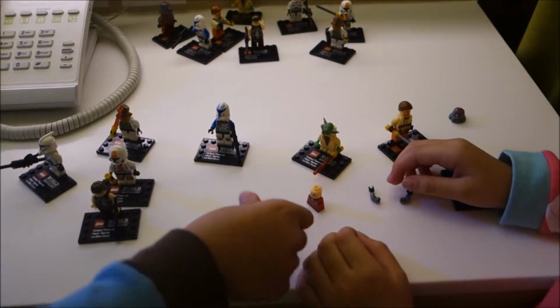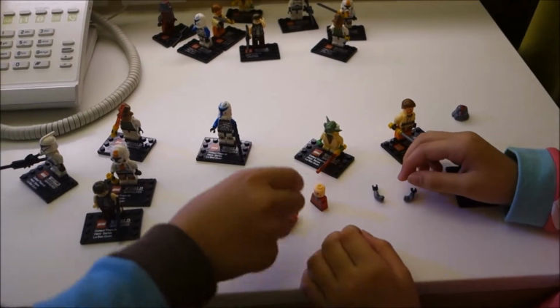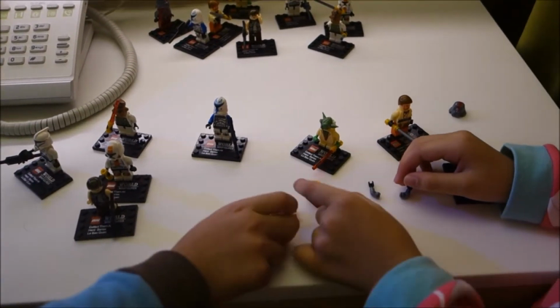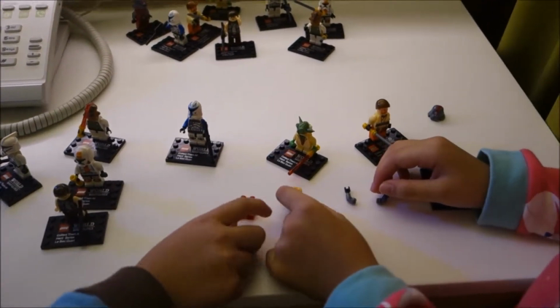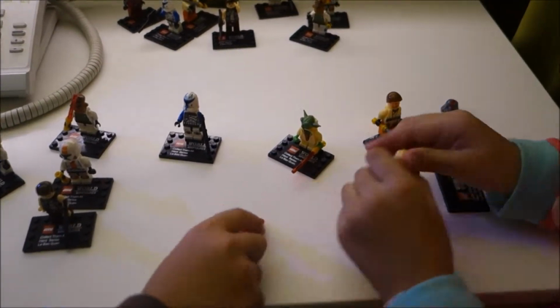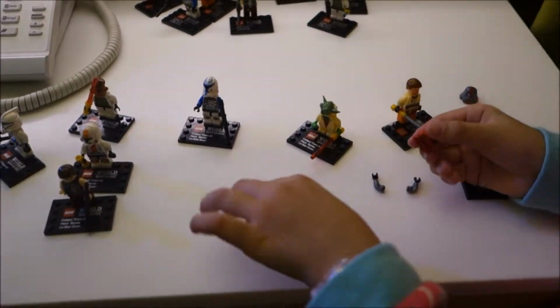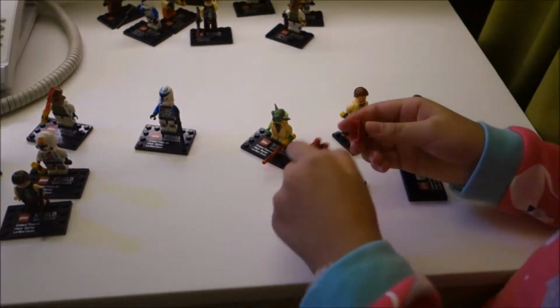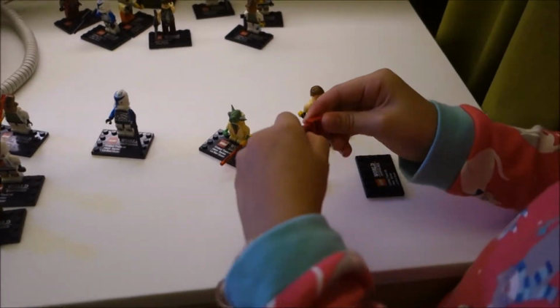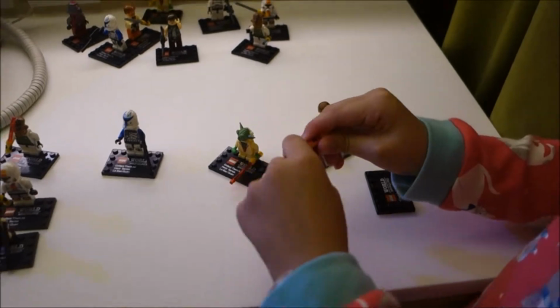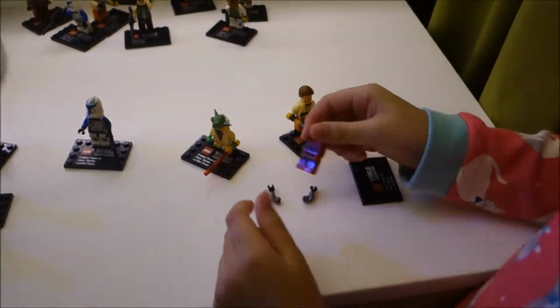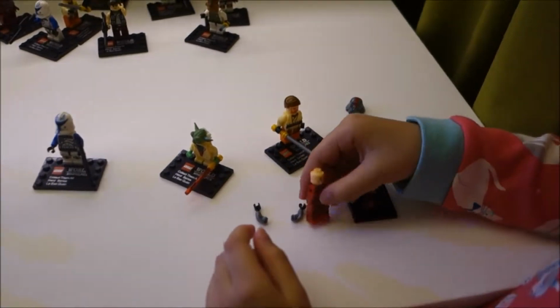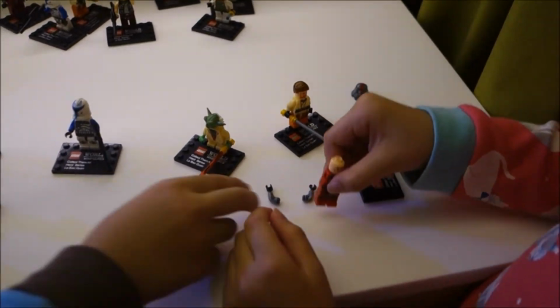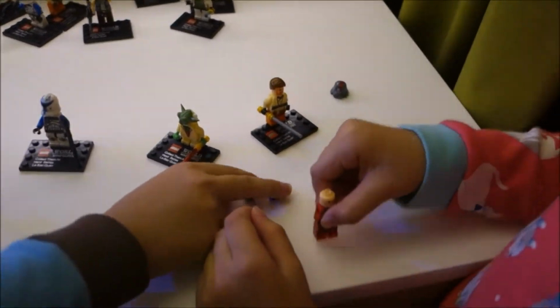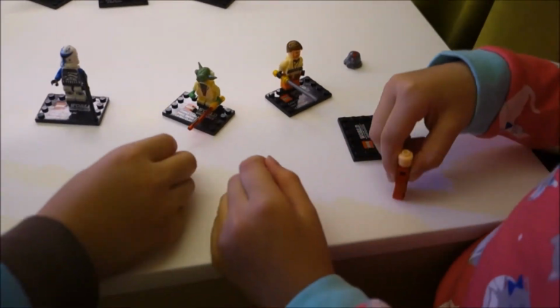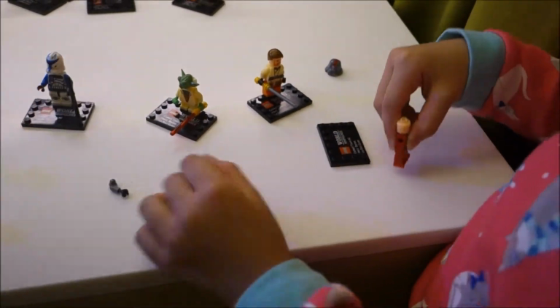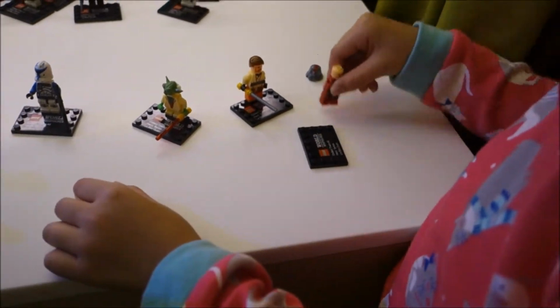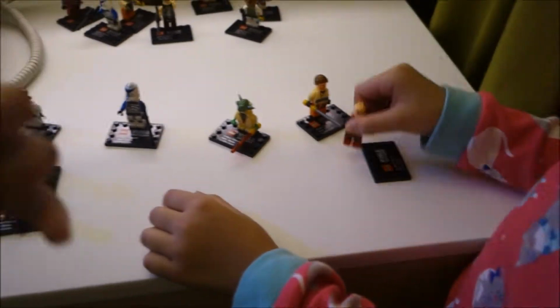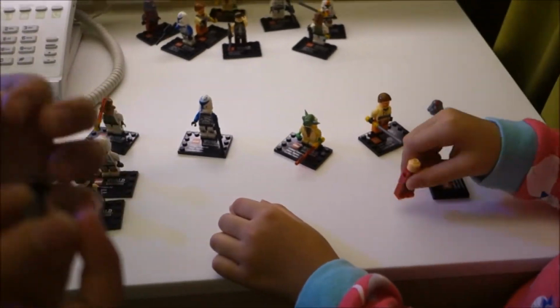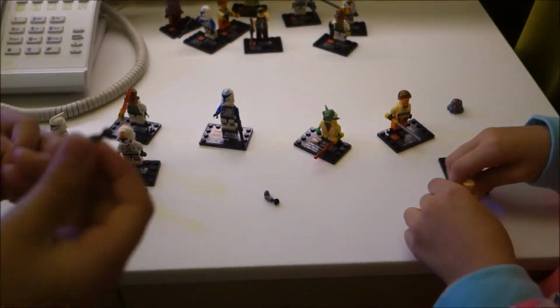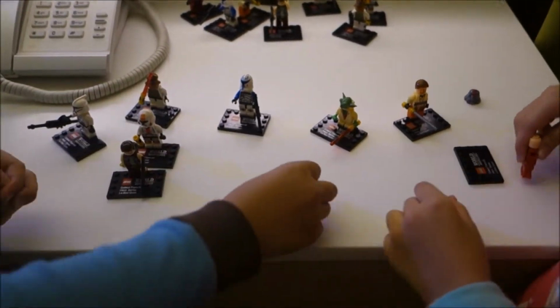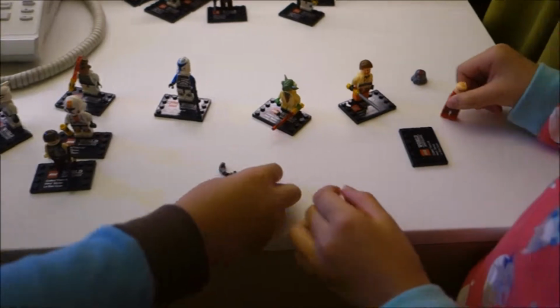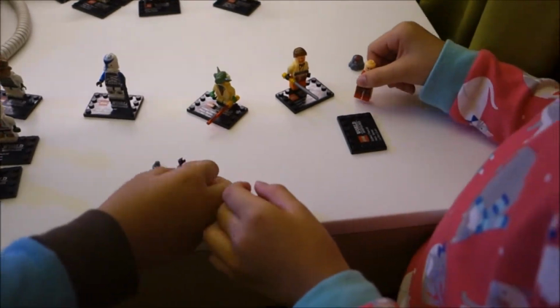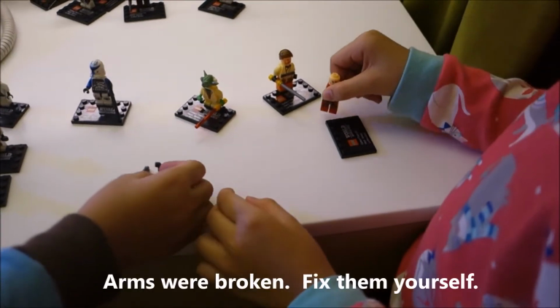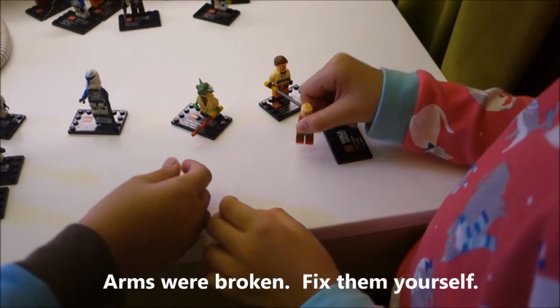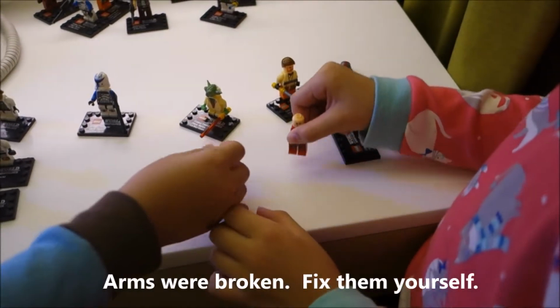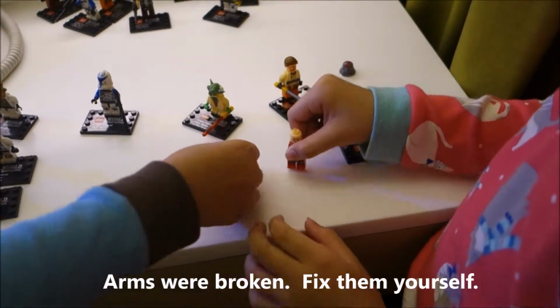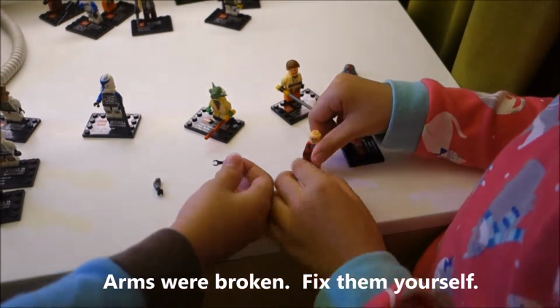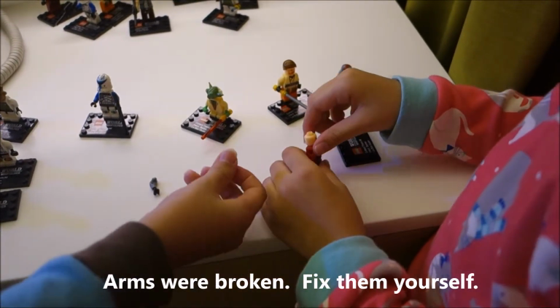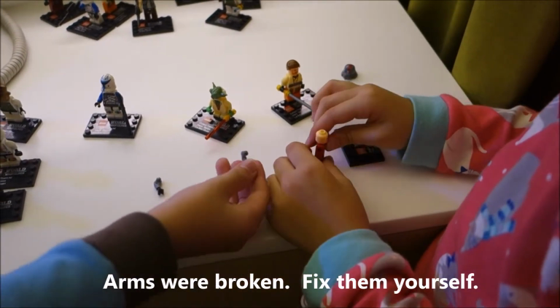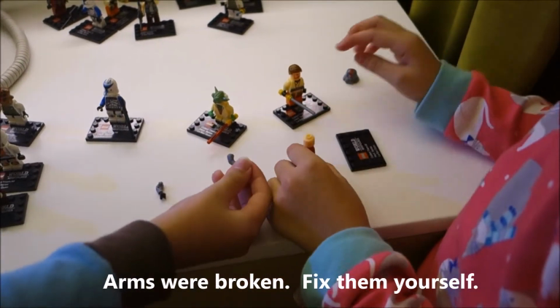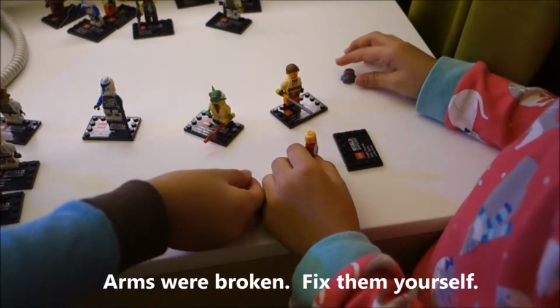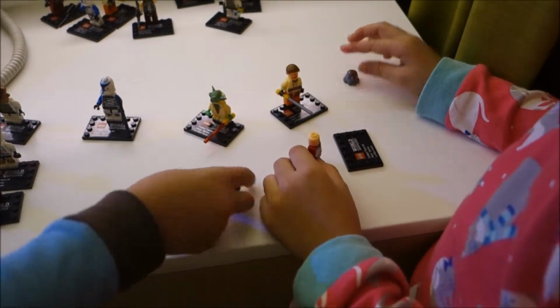The most obvious thing: we have to connect the body with the legs. Normally the arms — these black pieces up here — will be broken, so you have to fix them yourself. Sometimes they can also be very fragile.